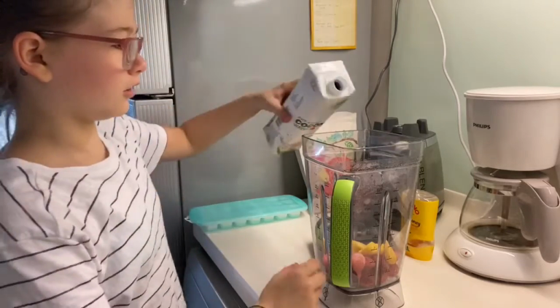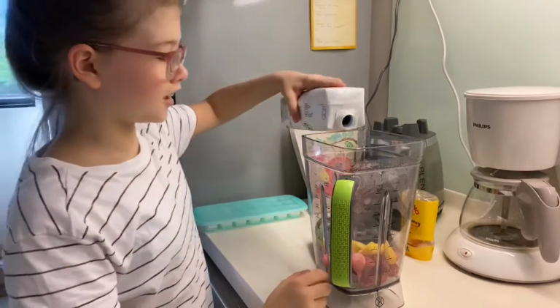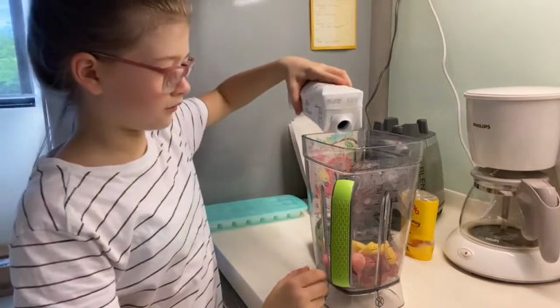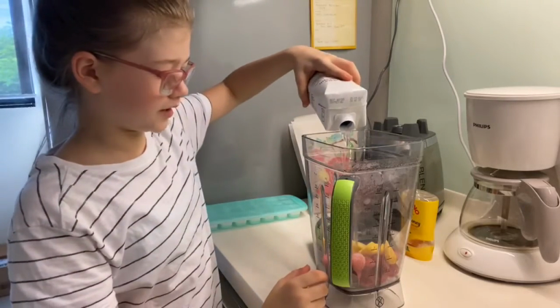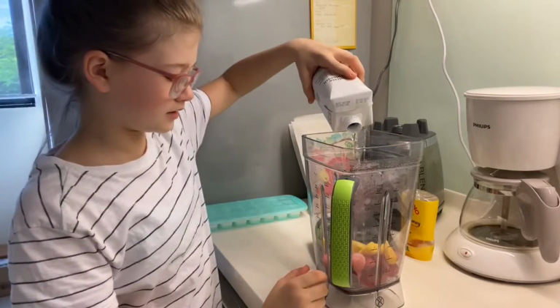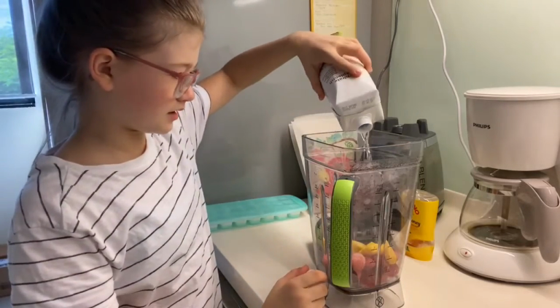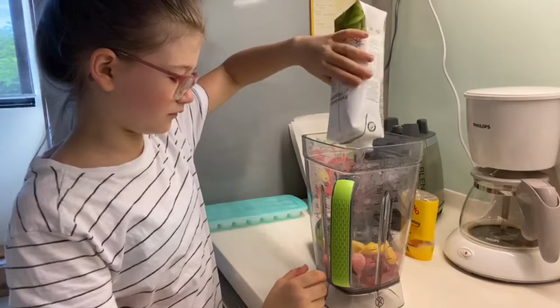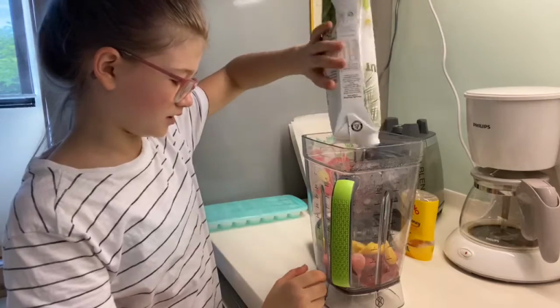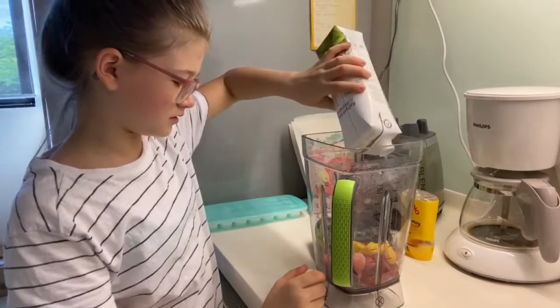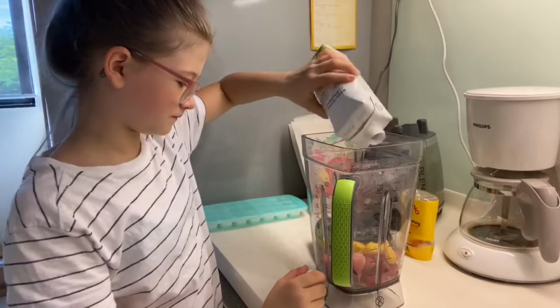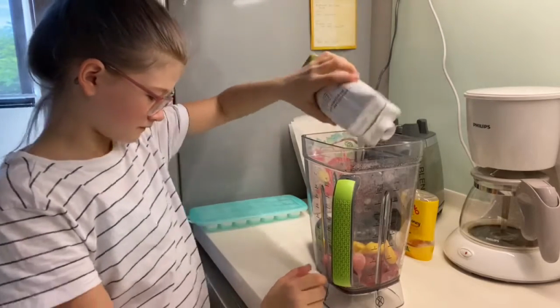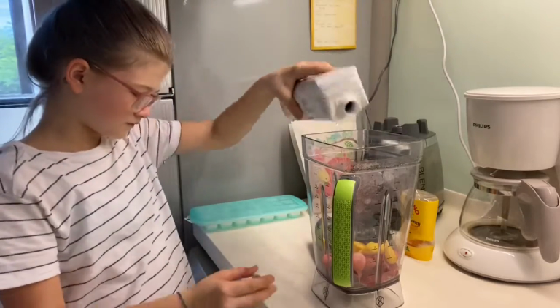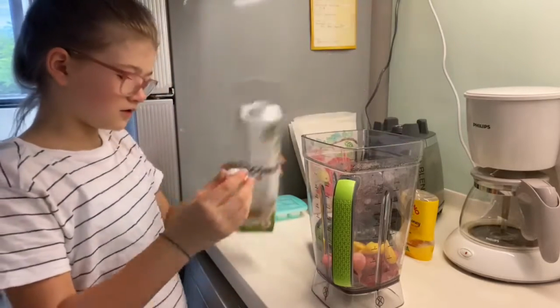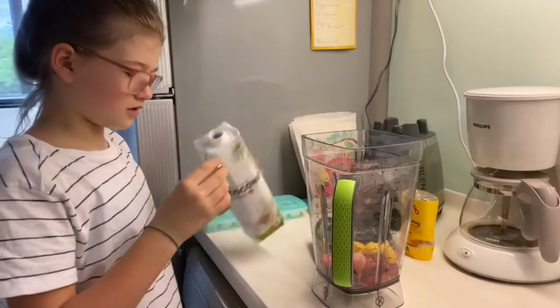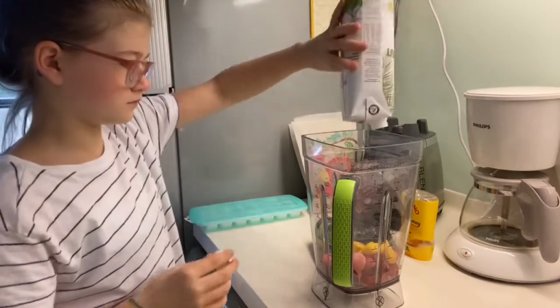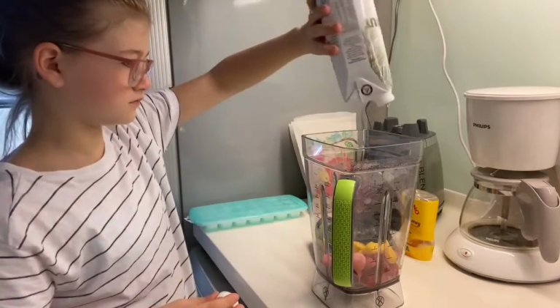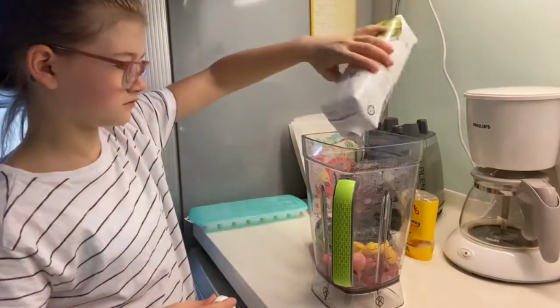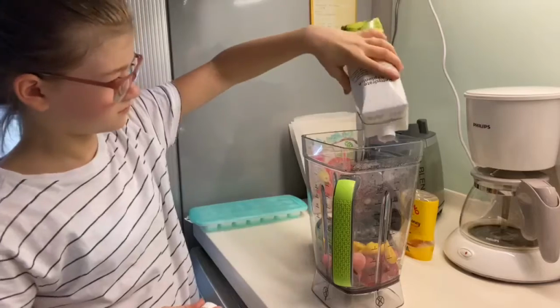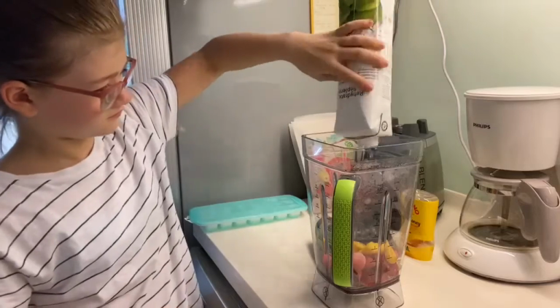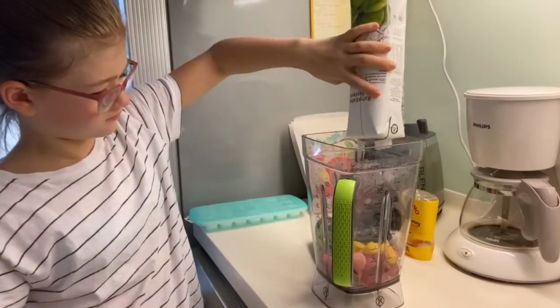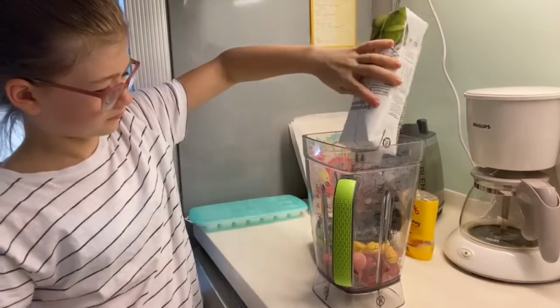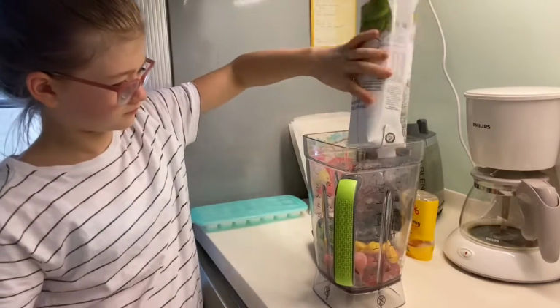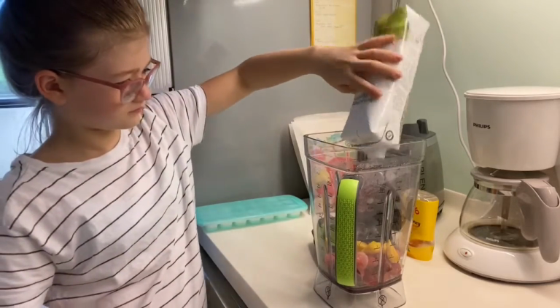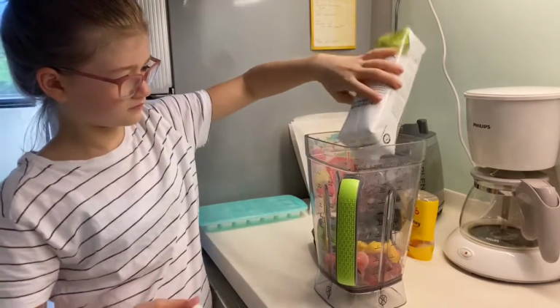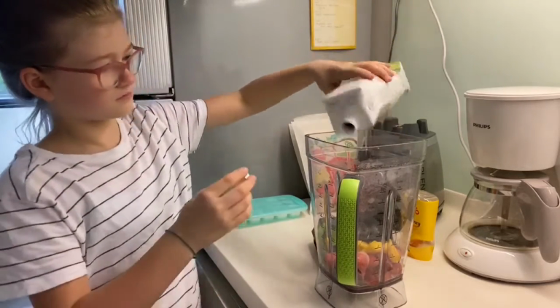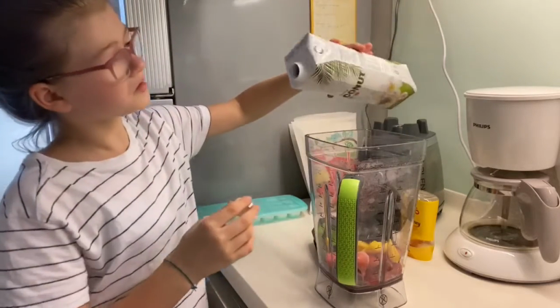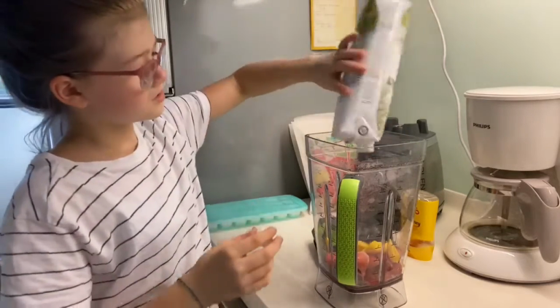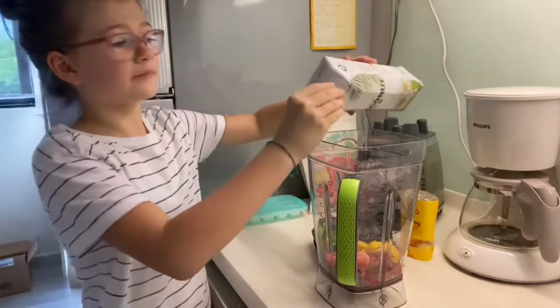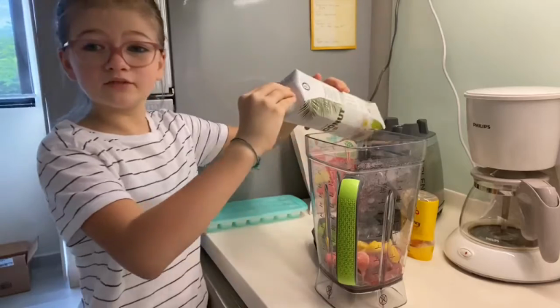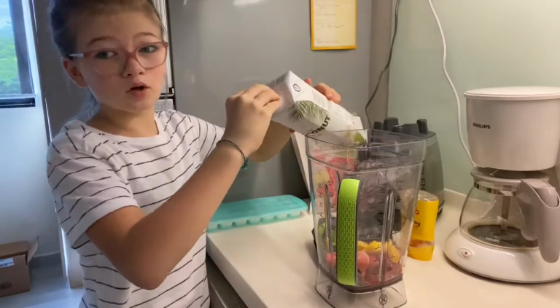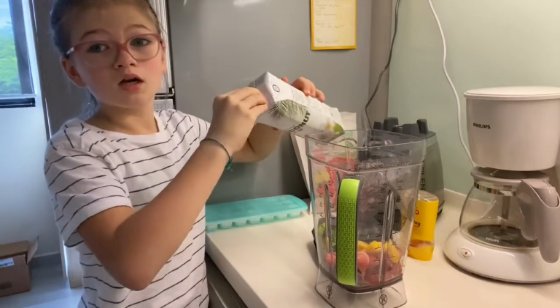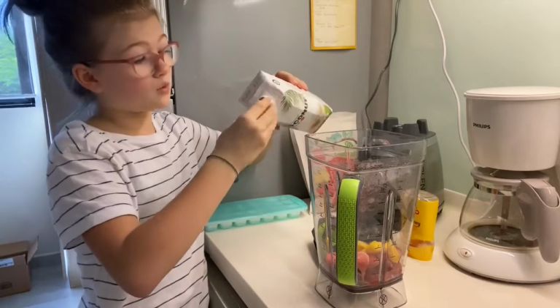Then you put water — not a lot of water, but enough water. I'm going to see if we have more coconut water.